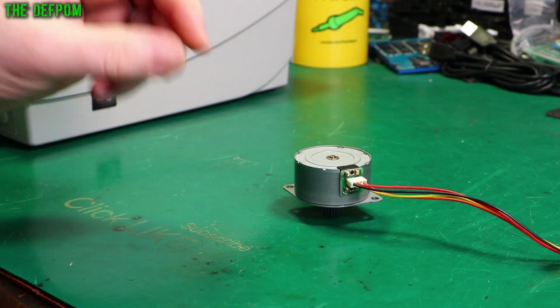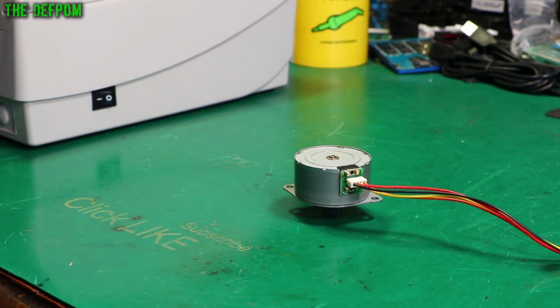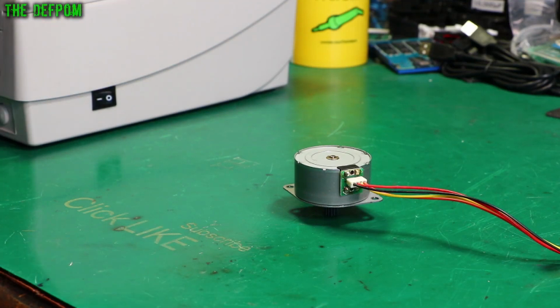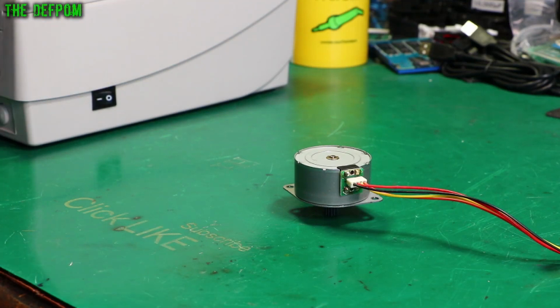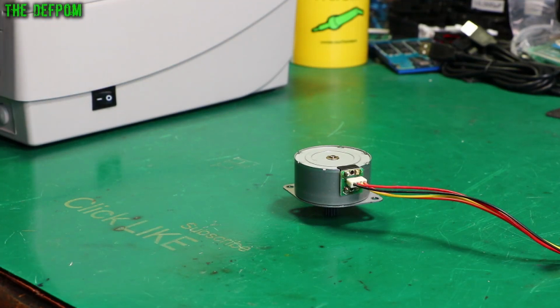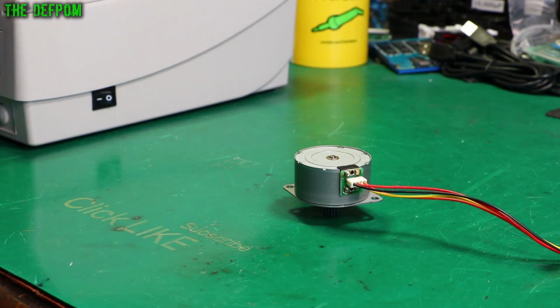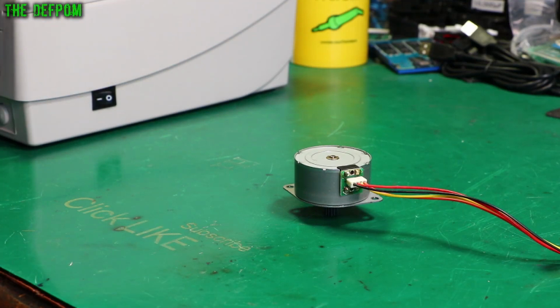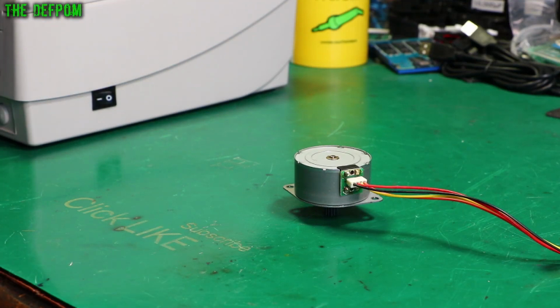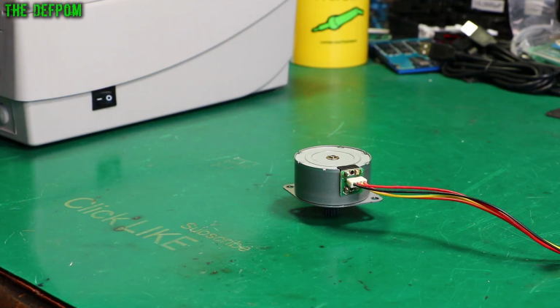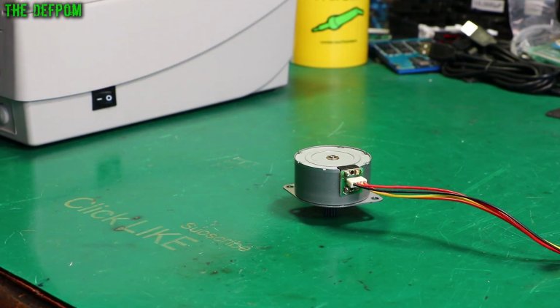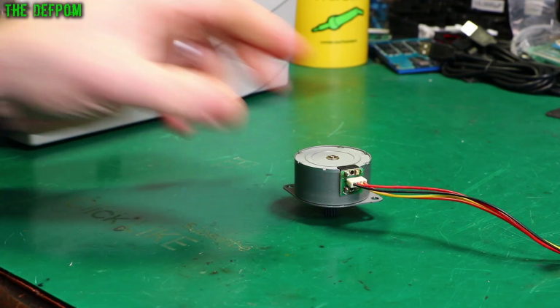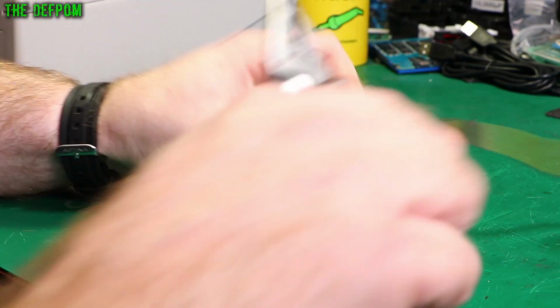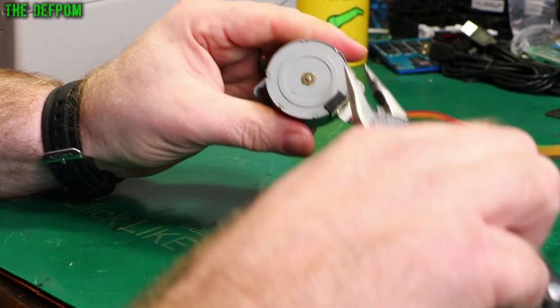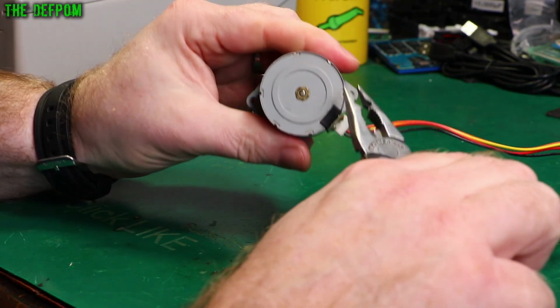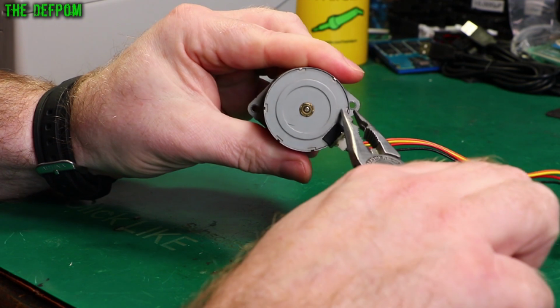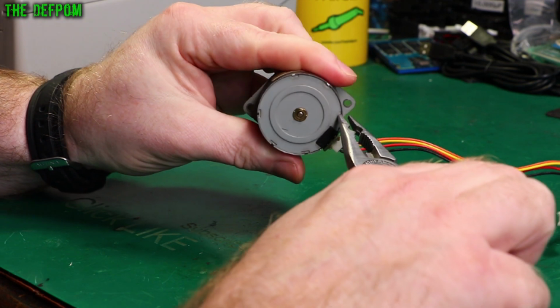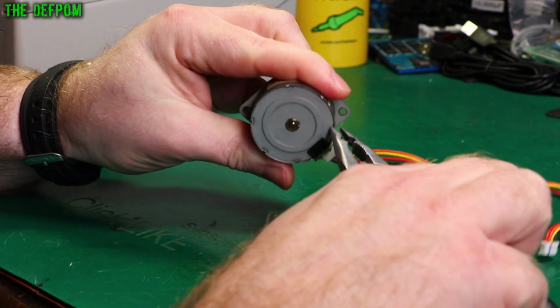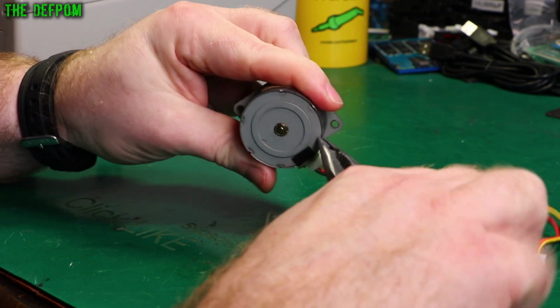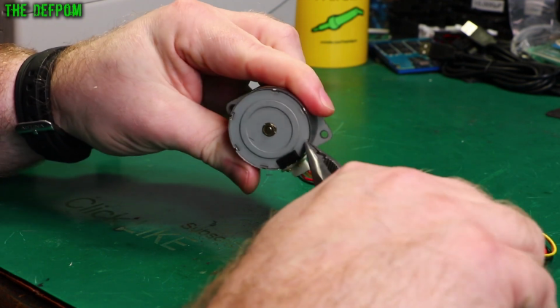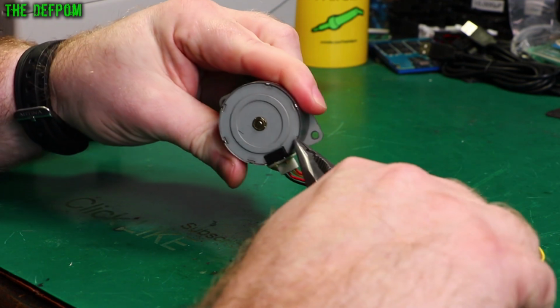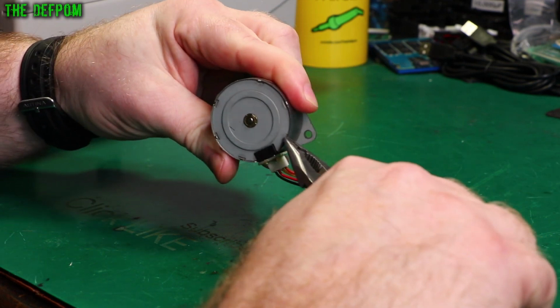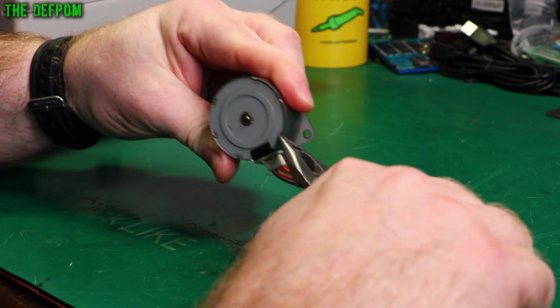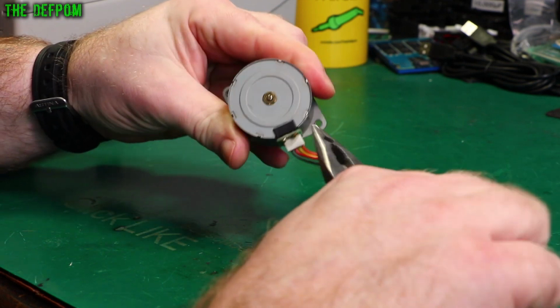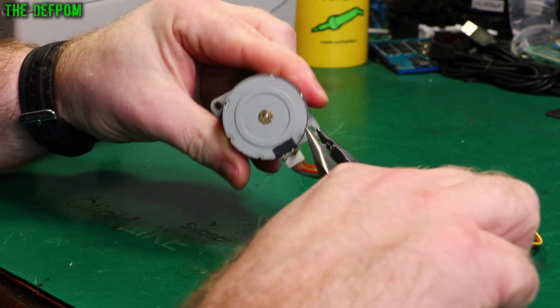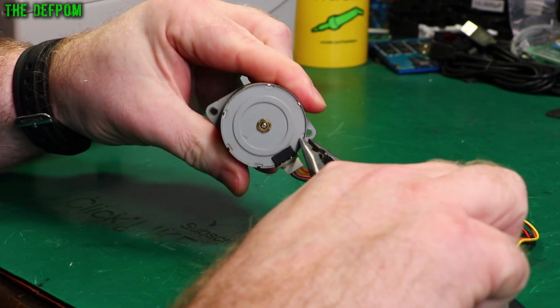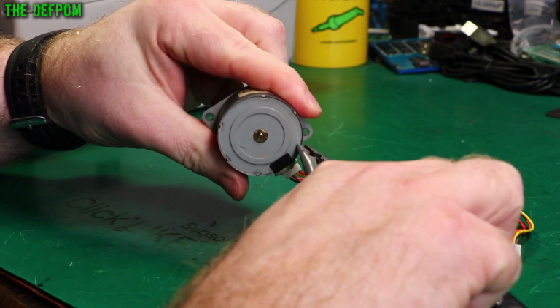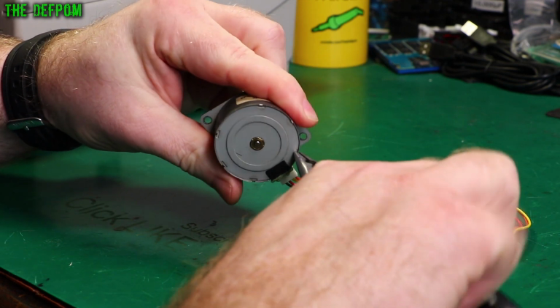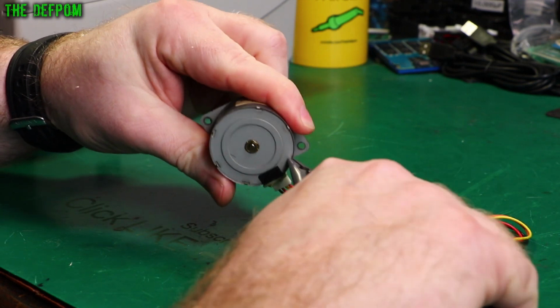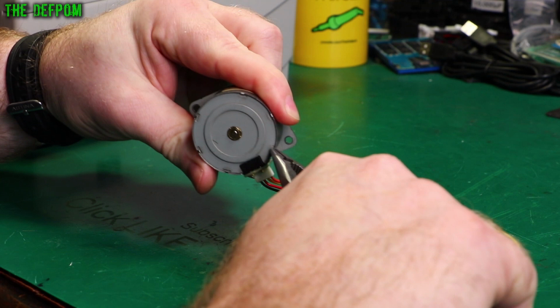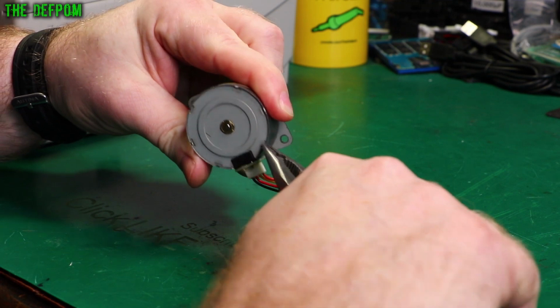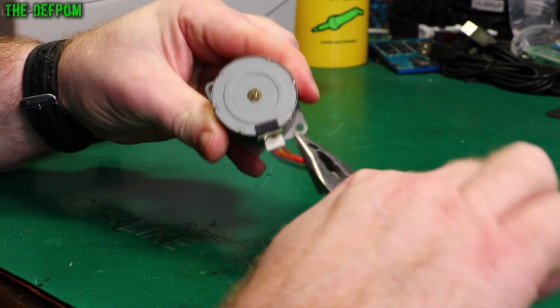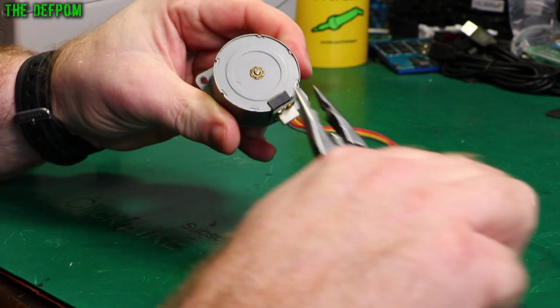Seeing as this motor is knackered anyway, there's still an autopsy on it. Let's try and pull it apart. It's got these press pieces here on this back ring — see if I can get those out.